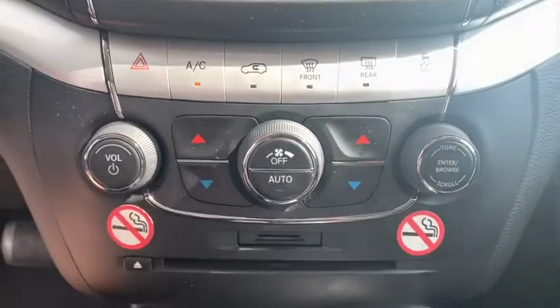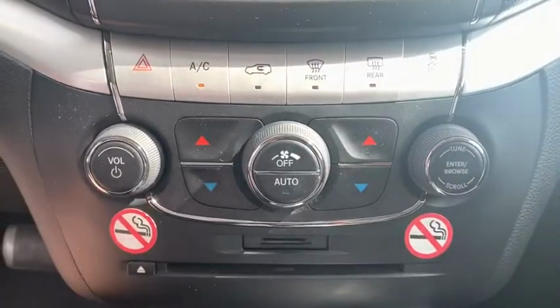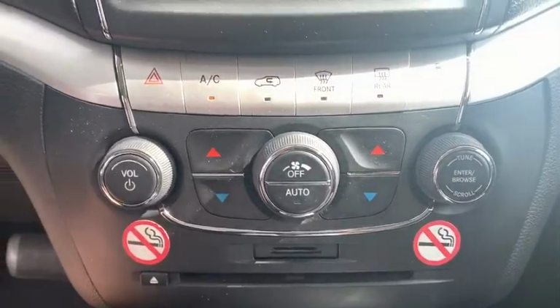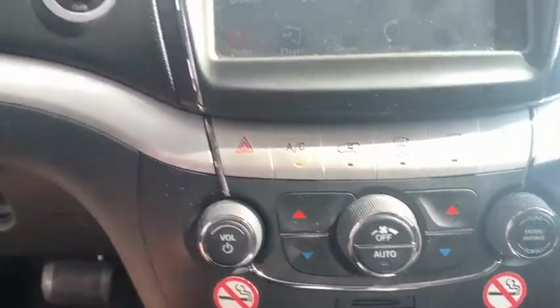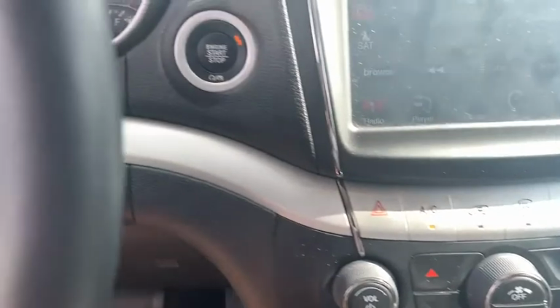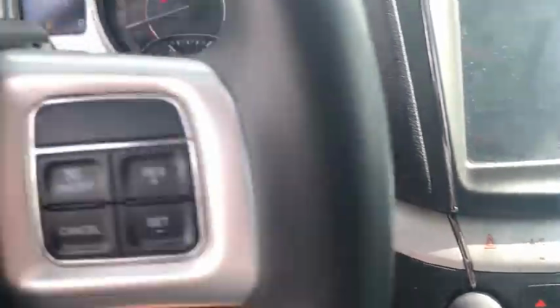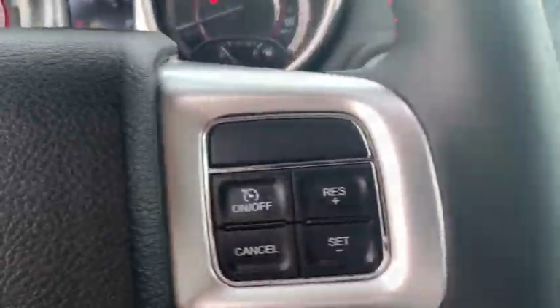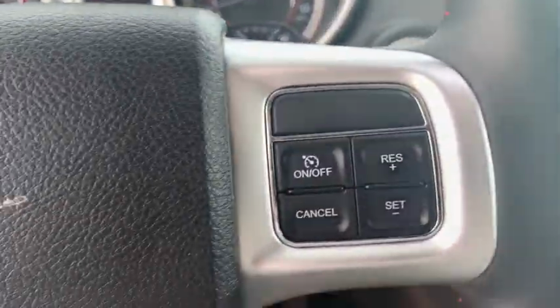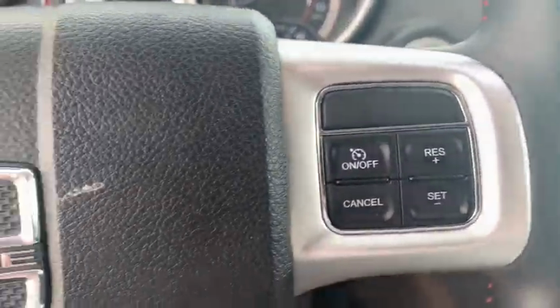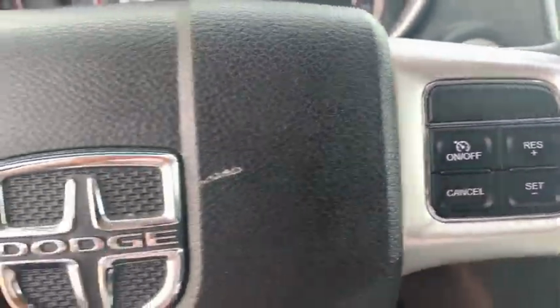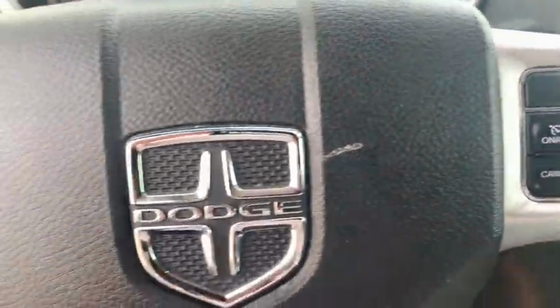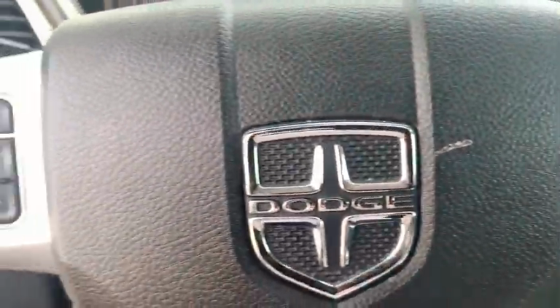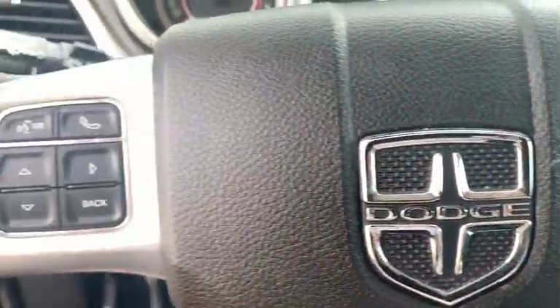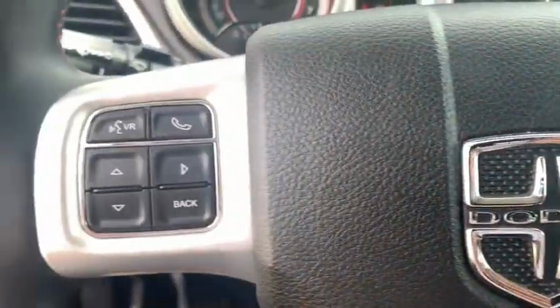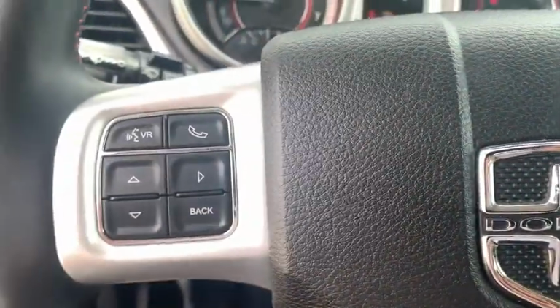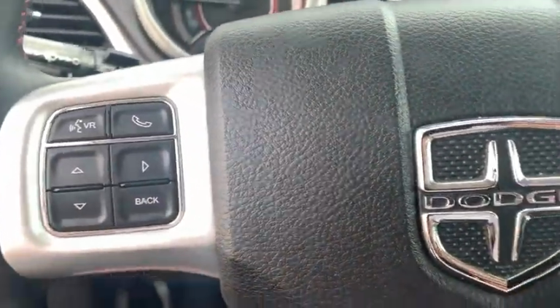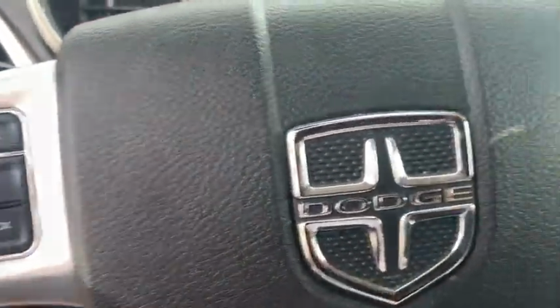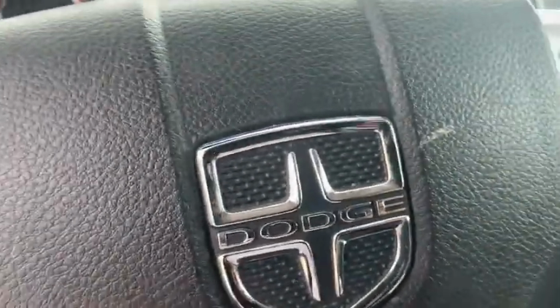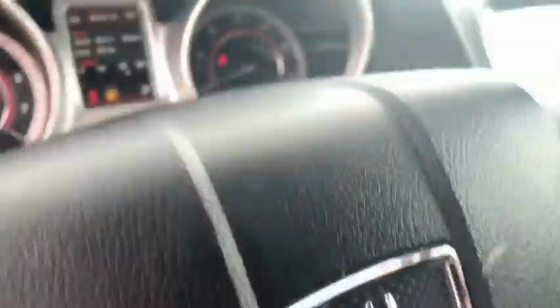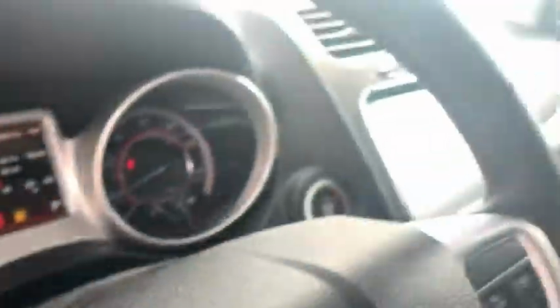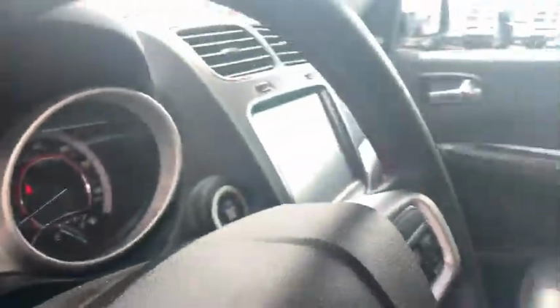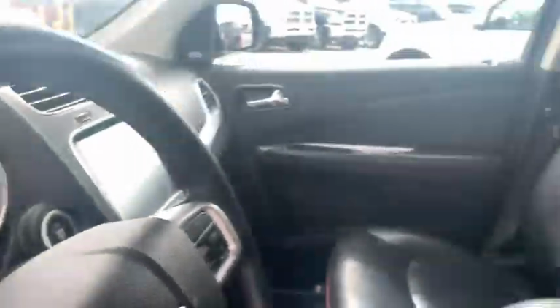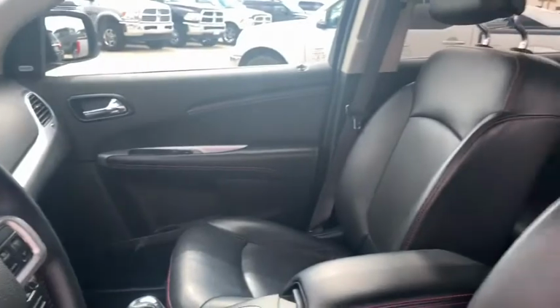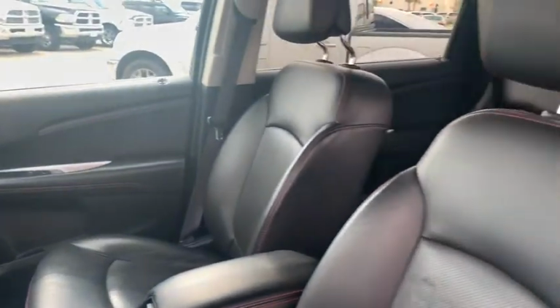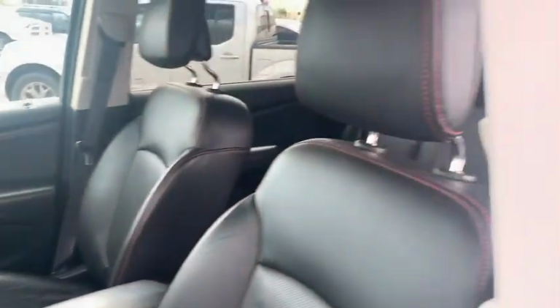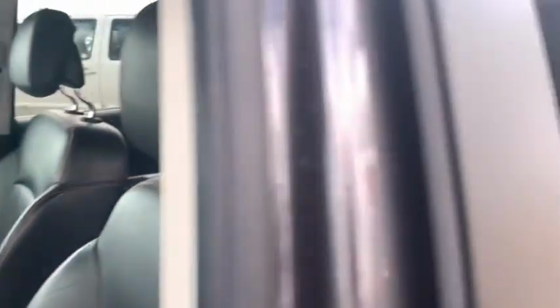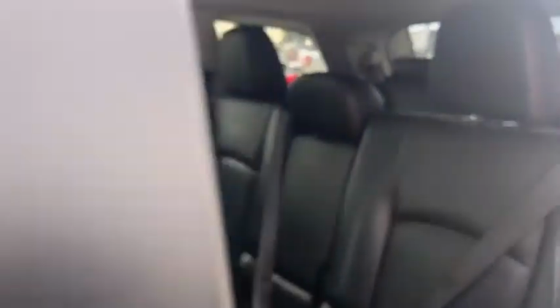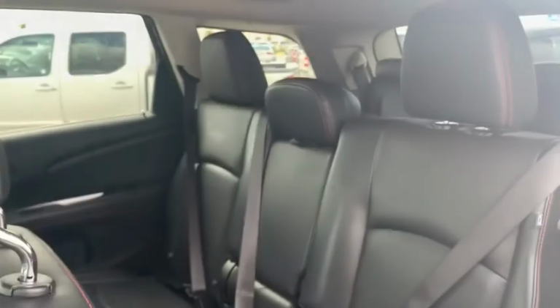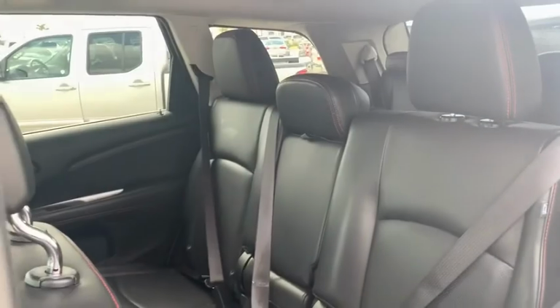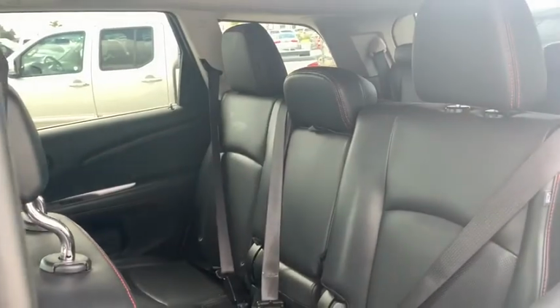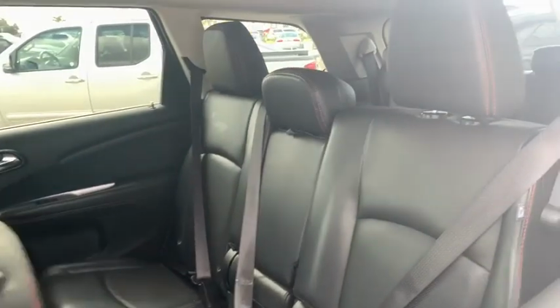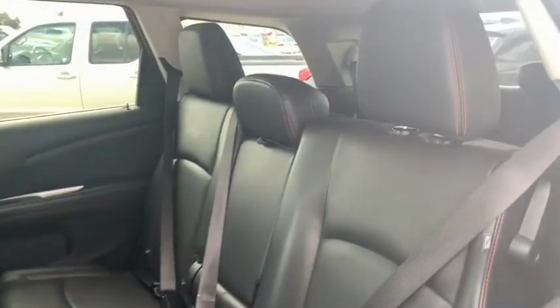Leather-wrapped steering wheel, driver lumbar, power steering, adjustable steering wheel, aluminum wheels, ABS four-wheel, front floor mats, cruise control.